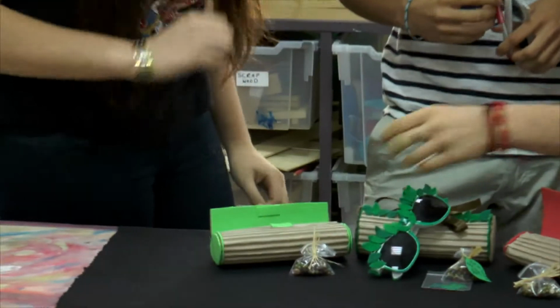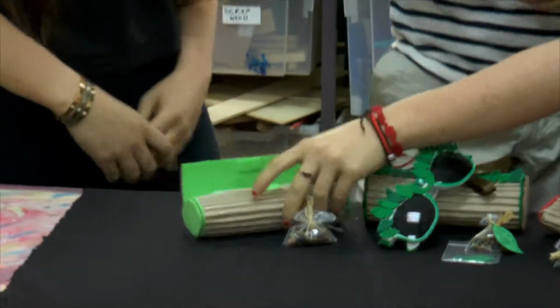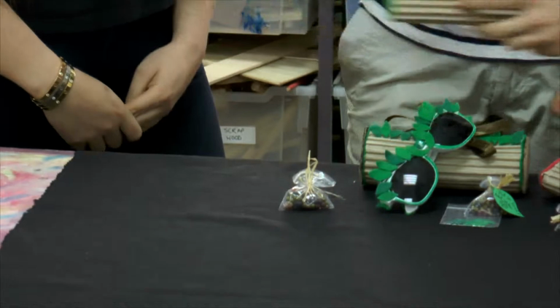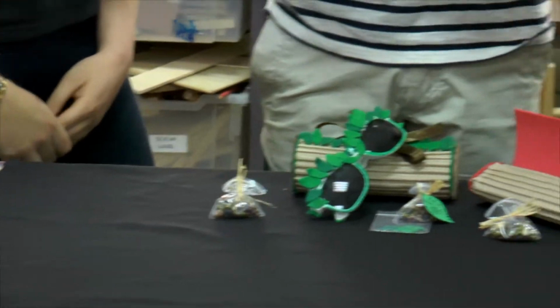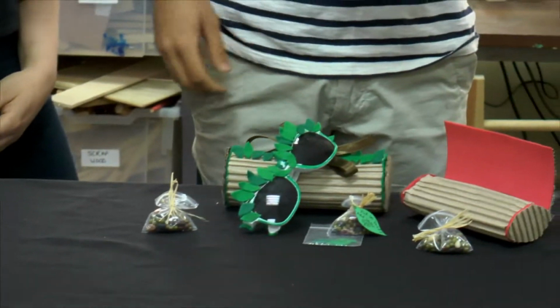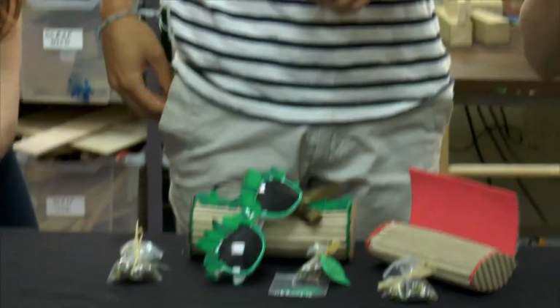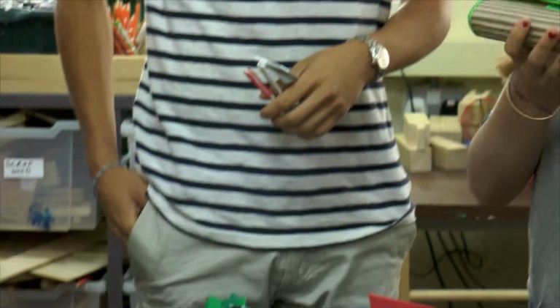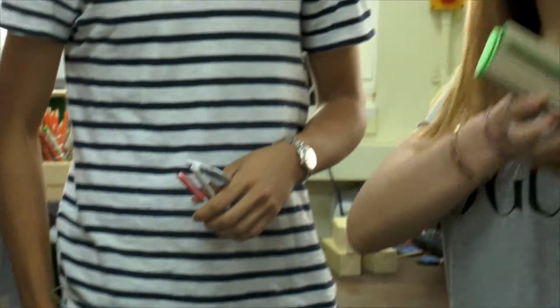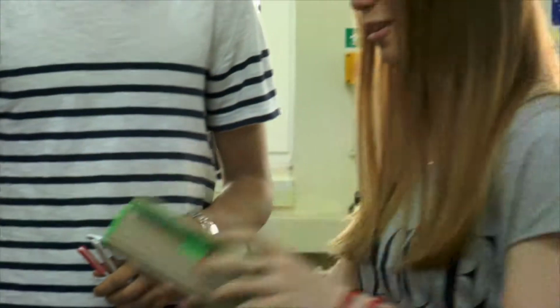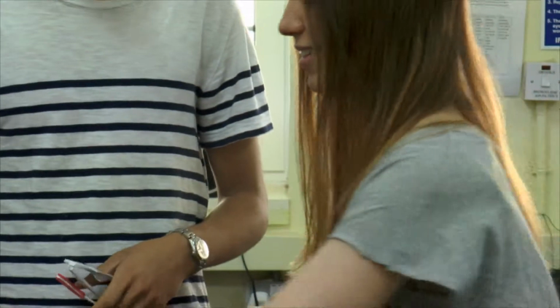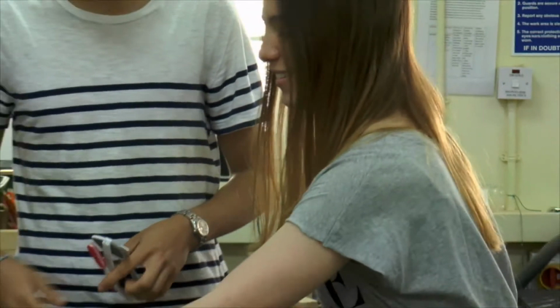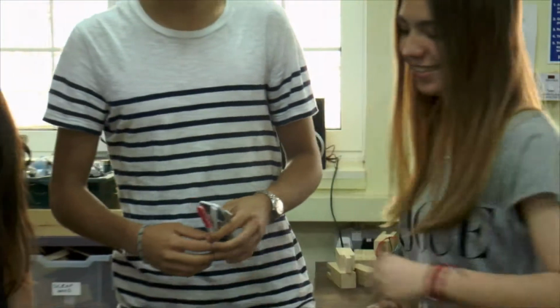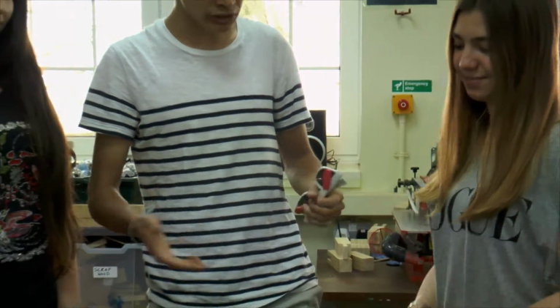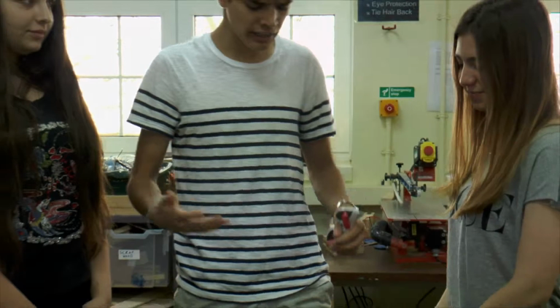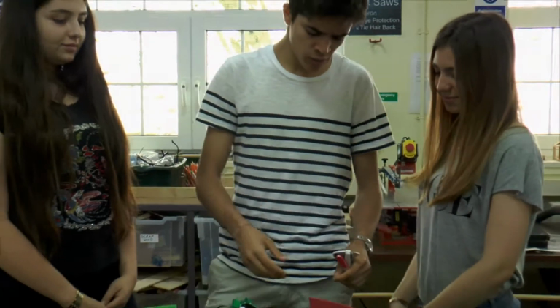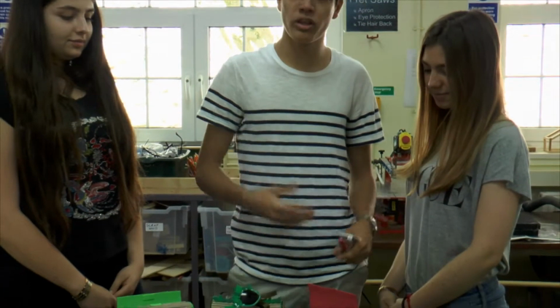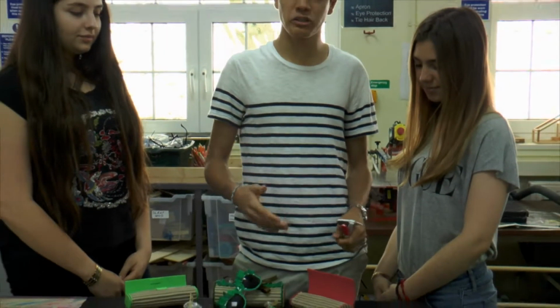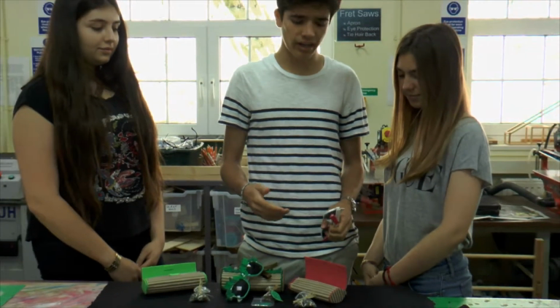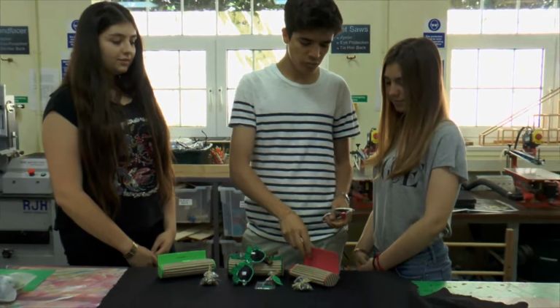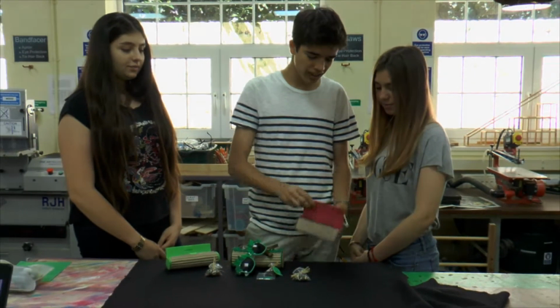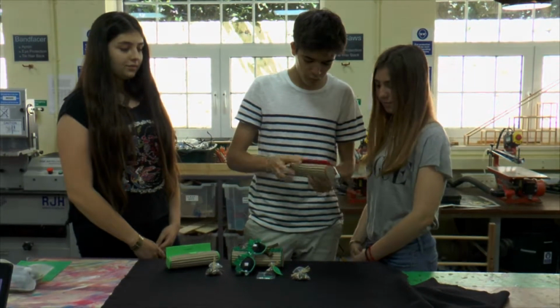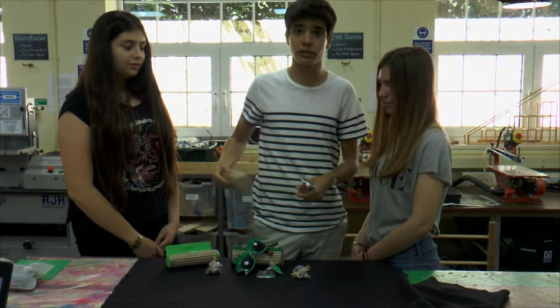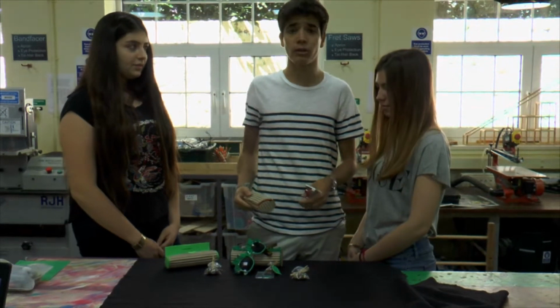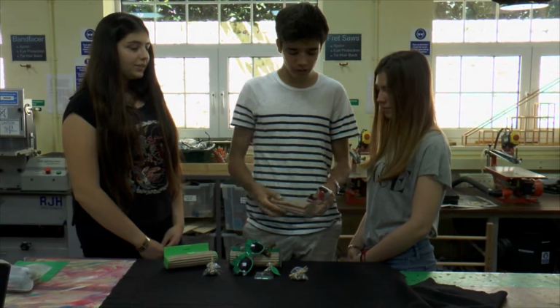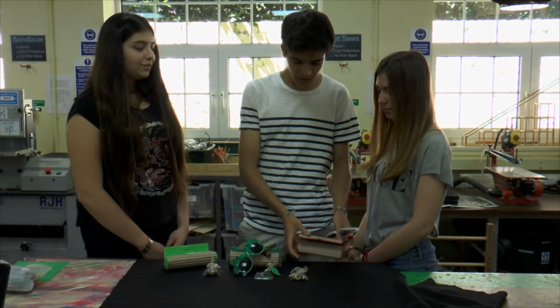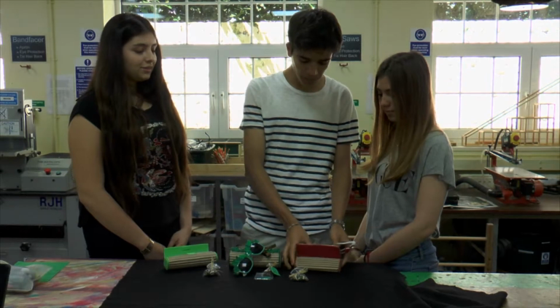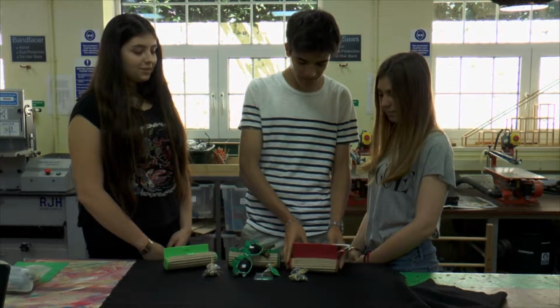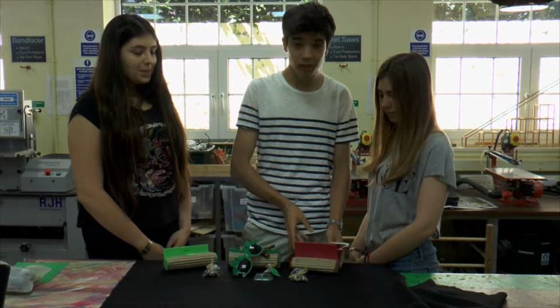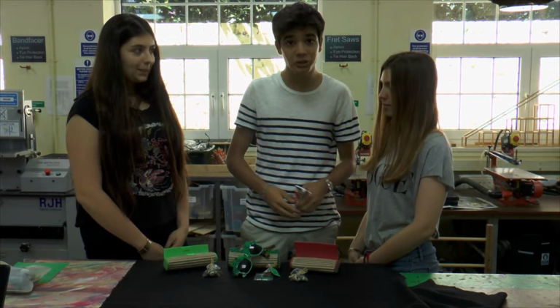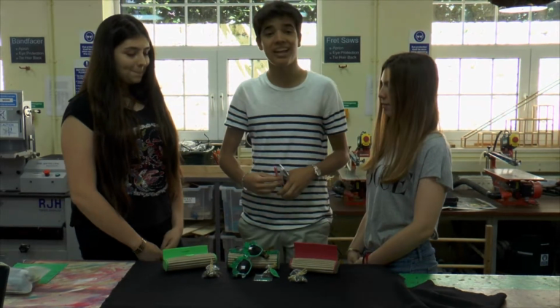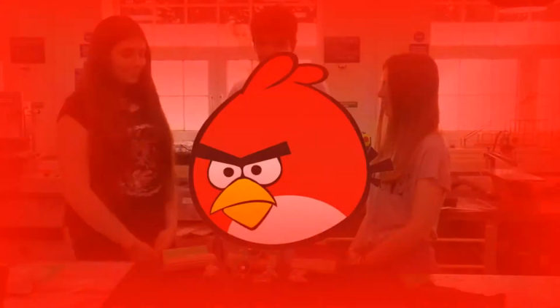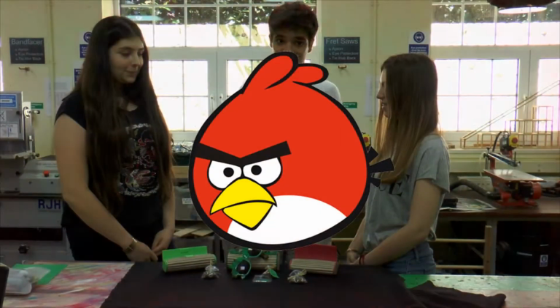Our first case is a basic case, which is stylish and sustainable. Our second case was designed with teenagers in mind. We wanted a case that could fit into someone's pocket, so we designed our compact case. Sponsored by Angry Birds.